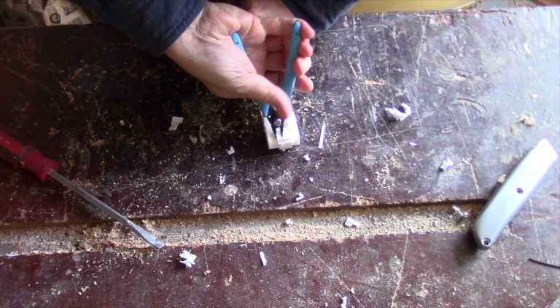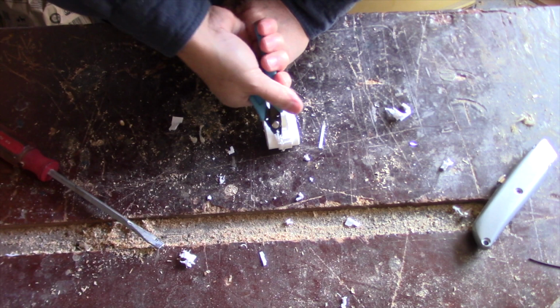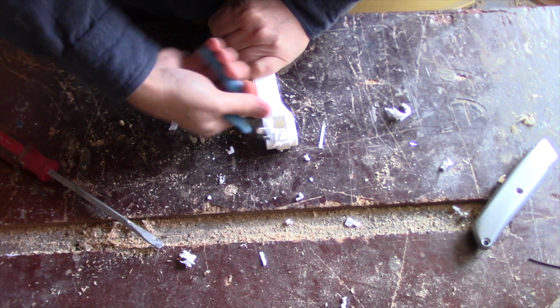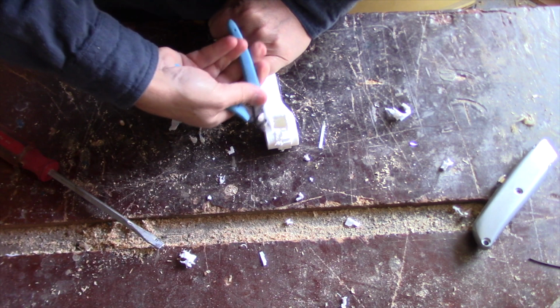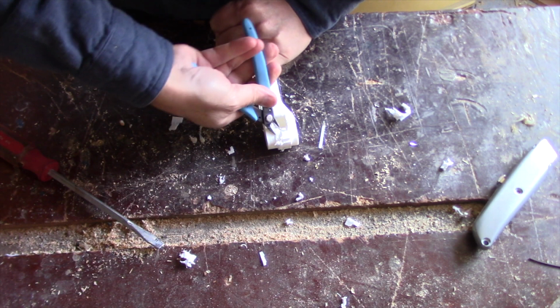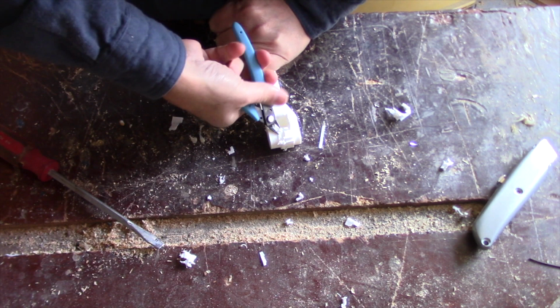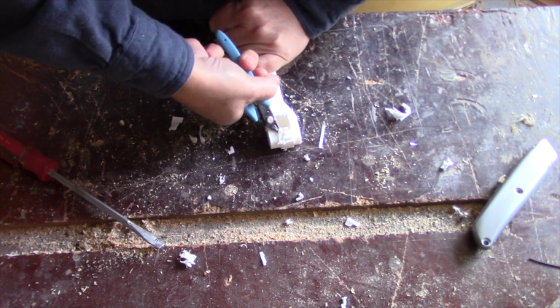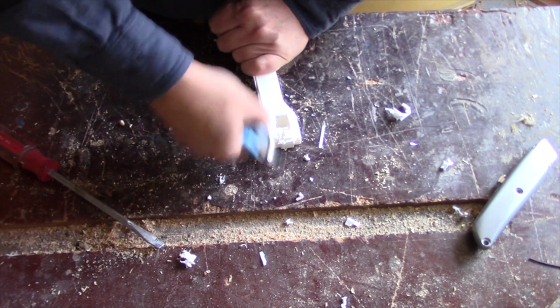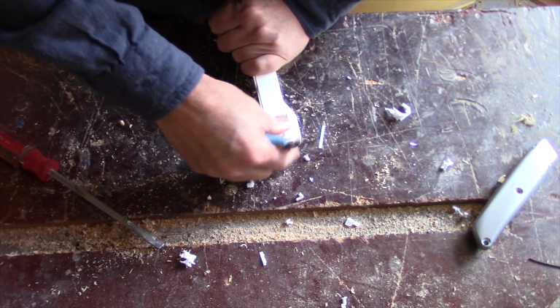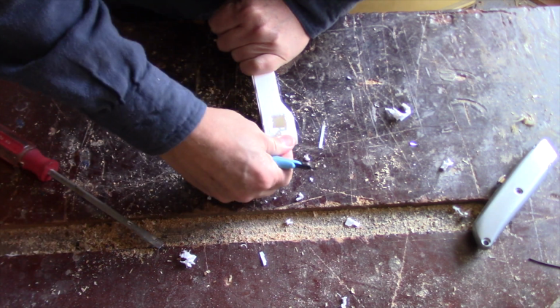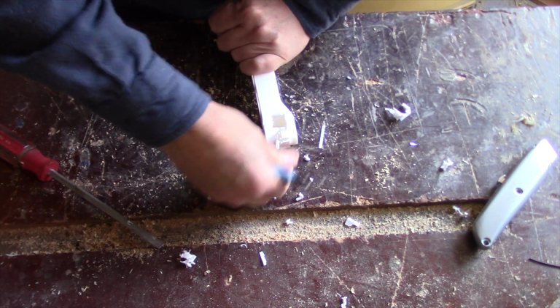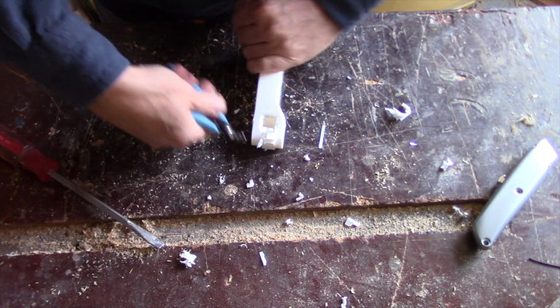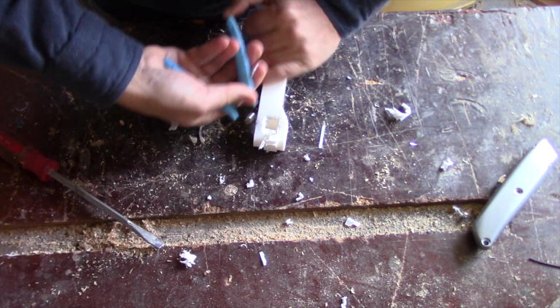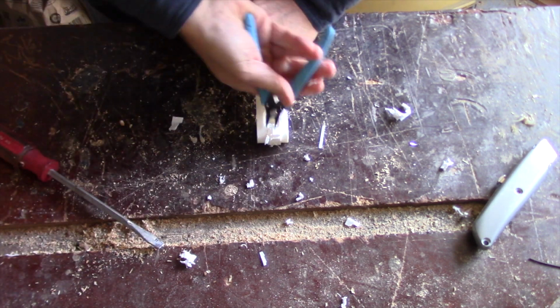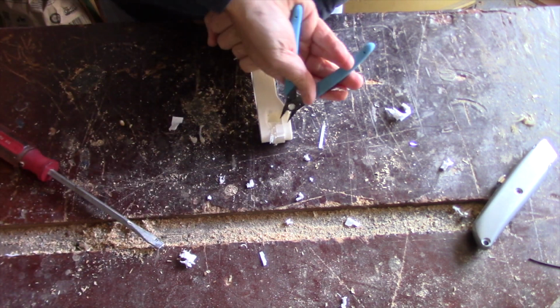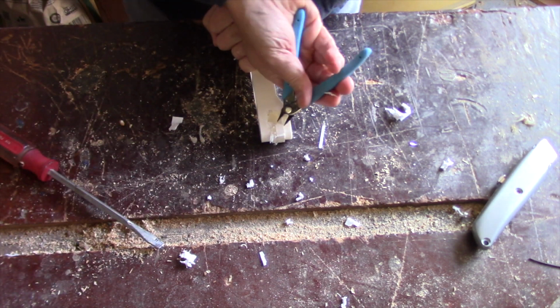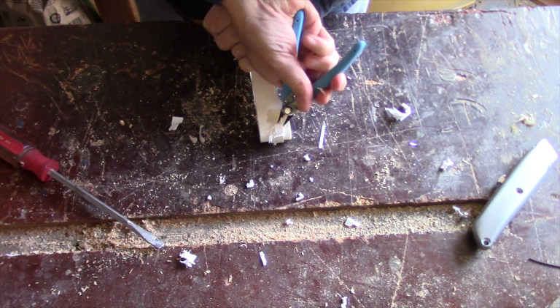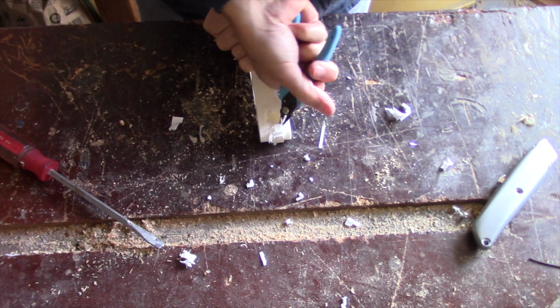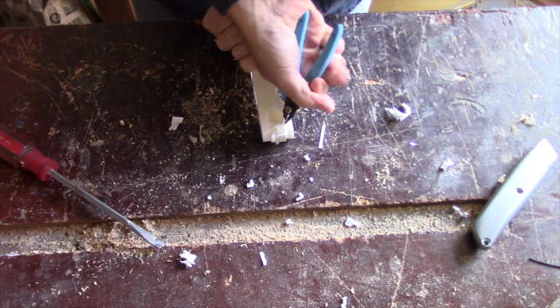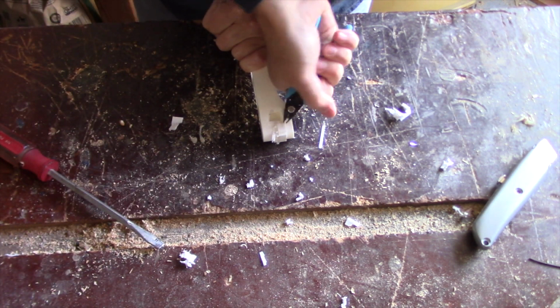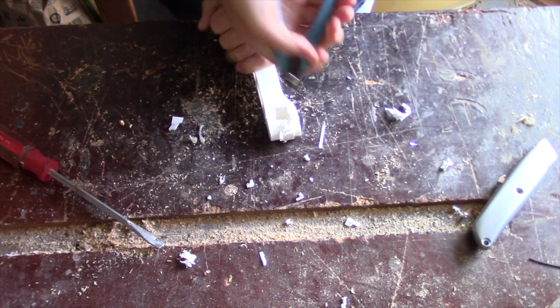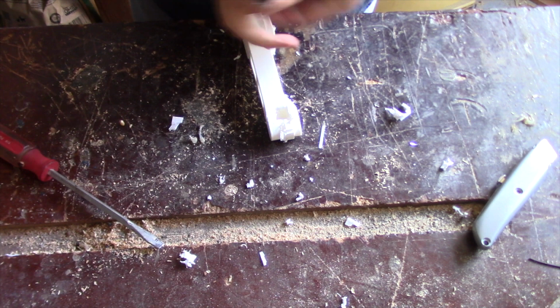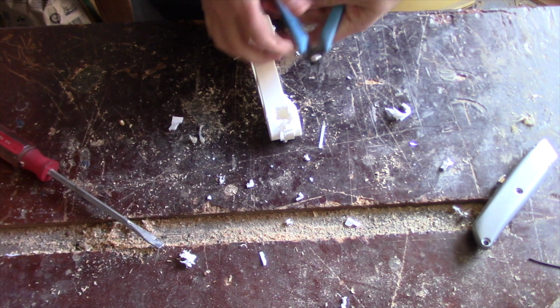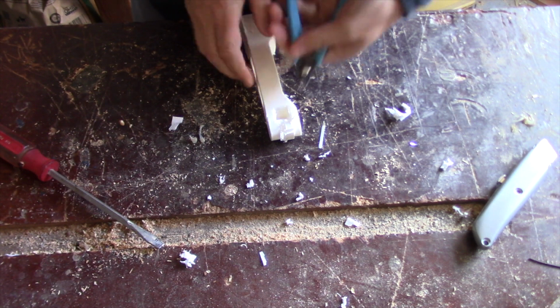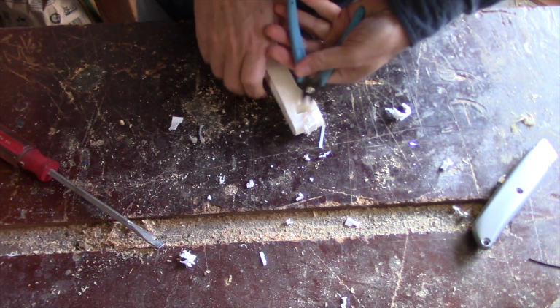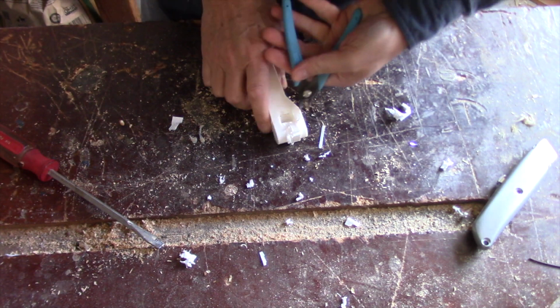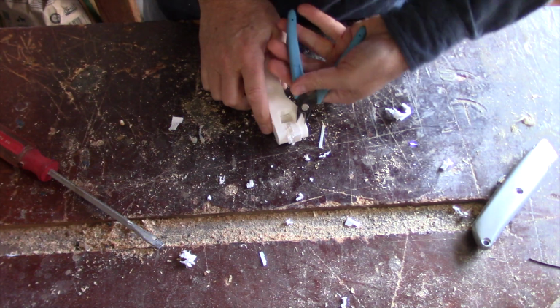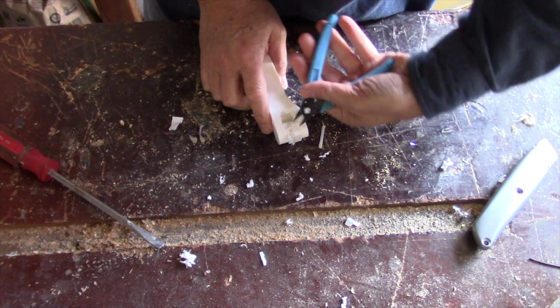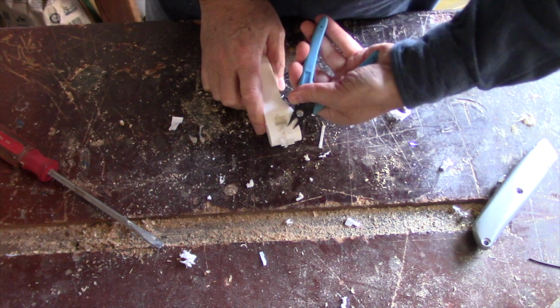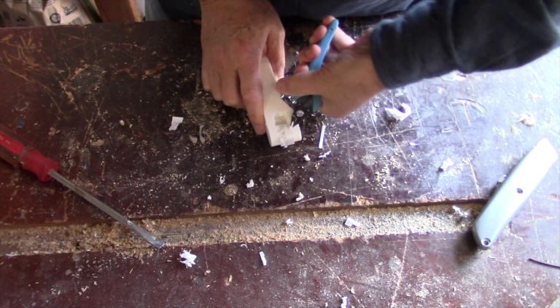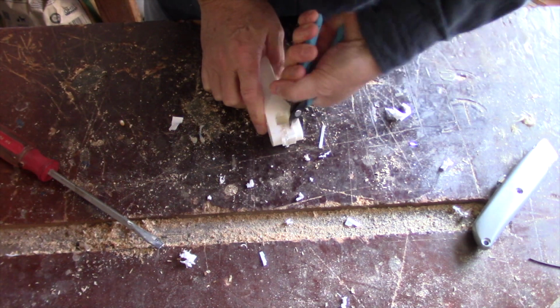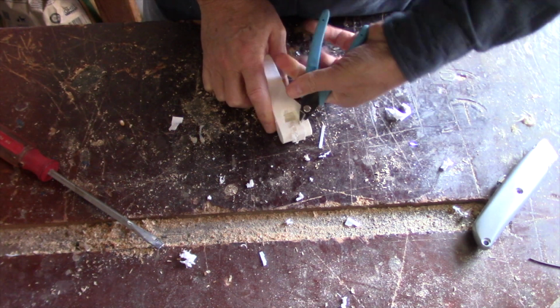So now we'll print this out and then go on to the next step. The first thing I want to do here is take my nippers and start removing as much material as I can that's easy. I generally start from the outside and then work my way in.